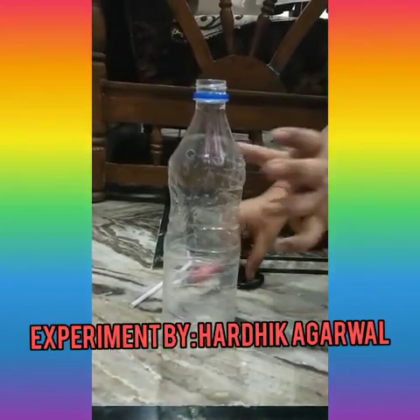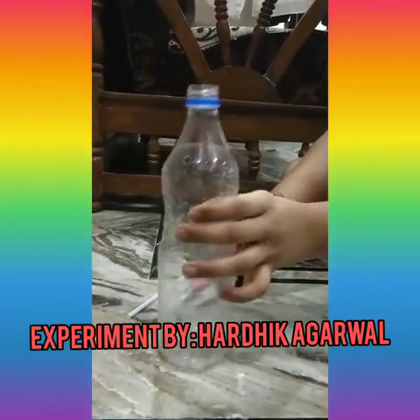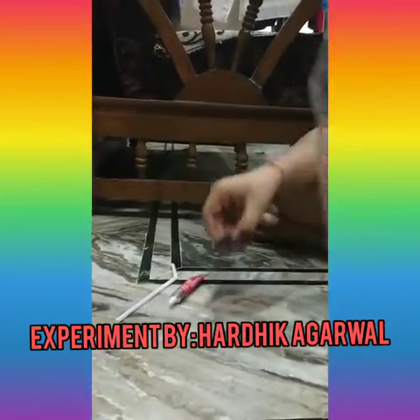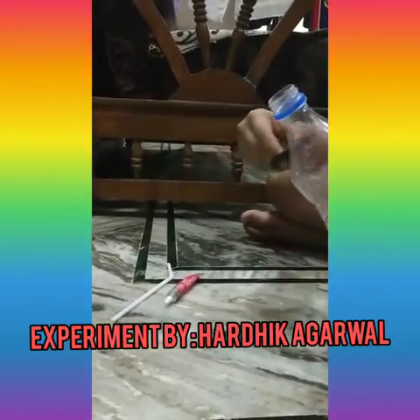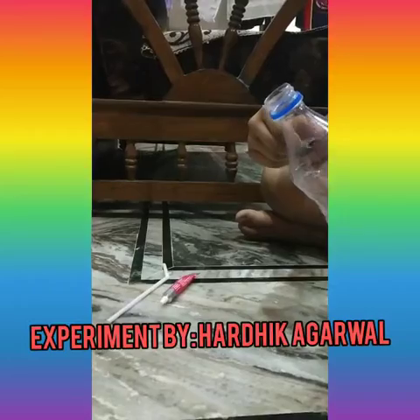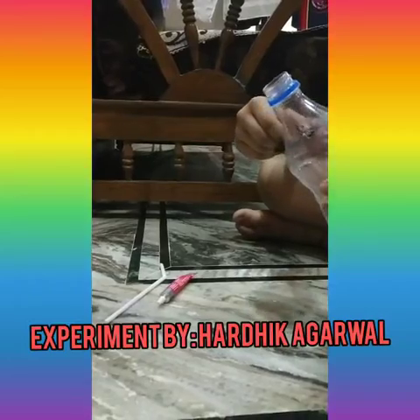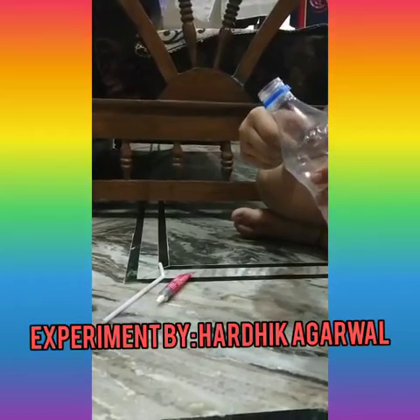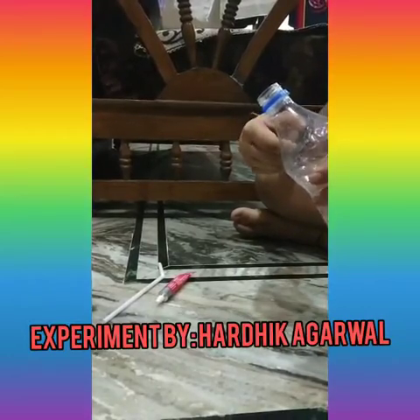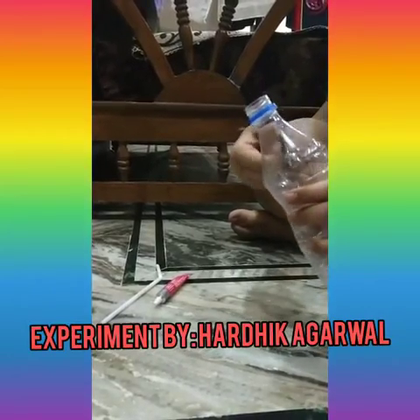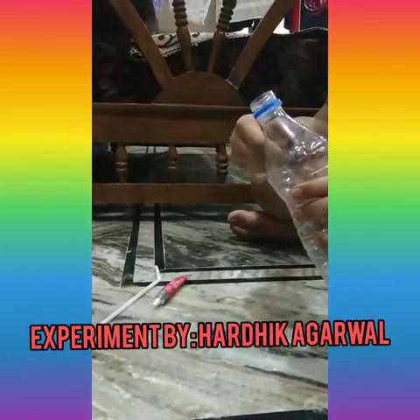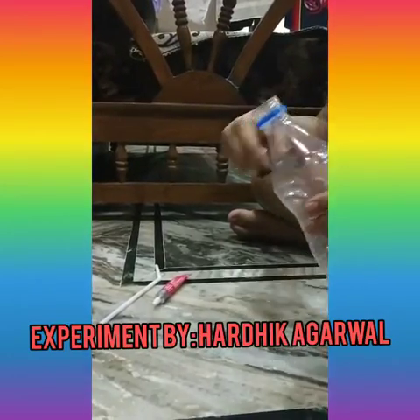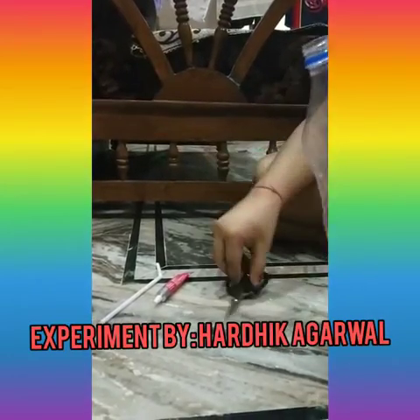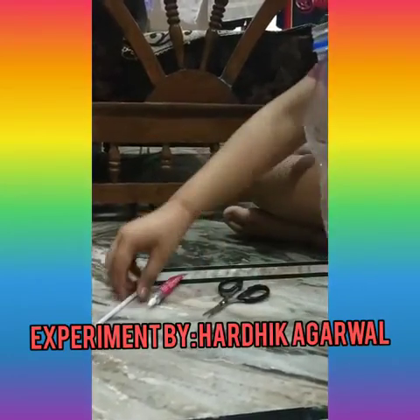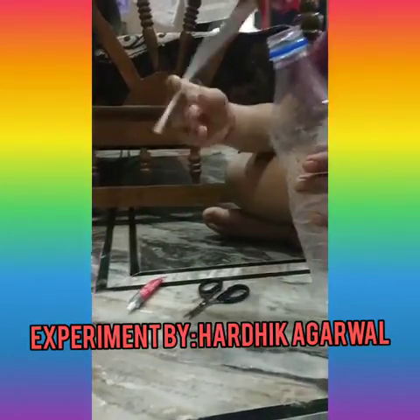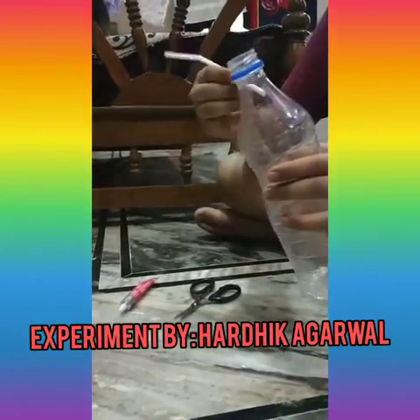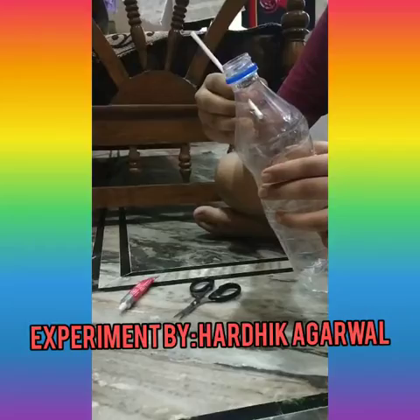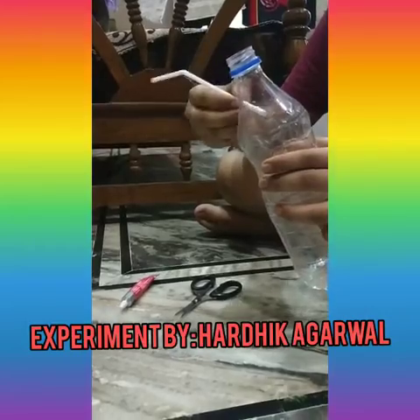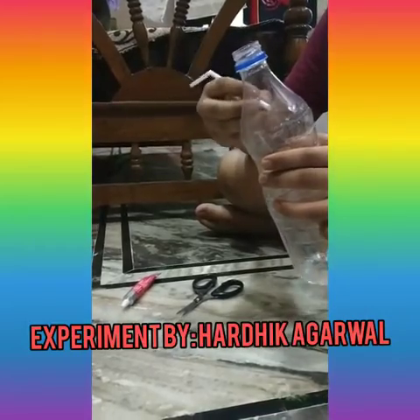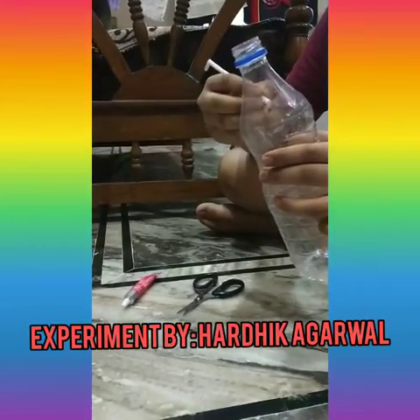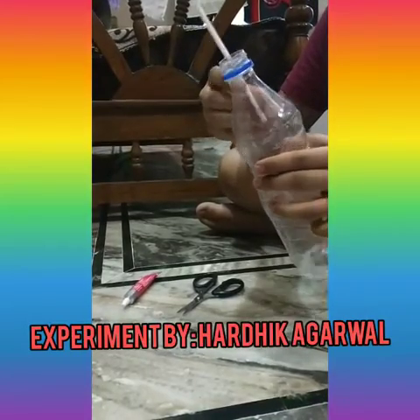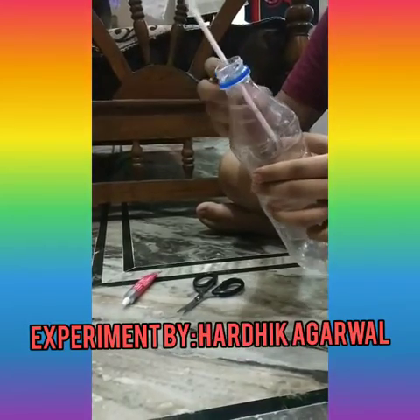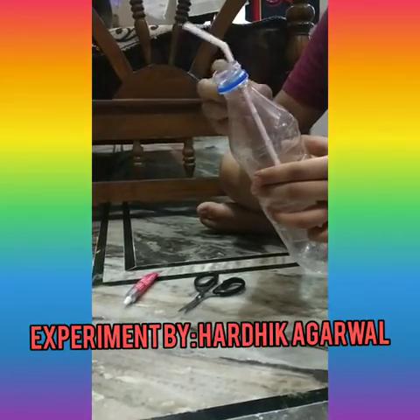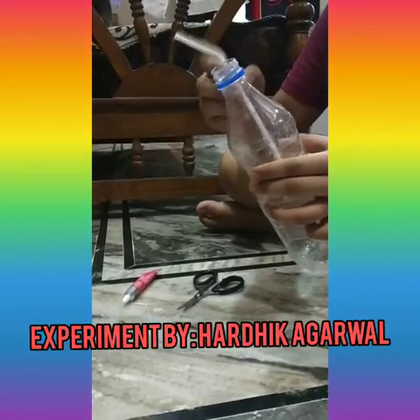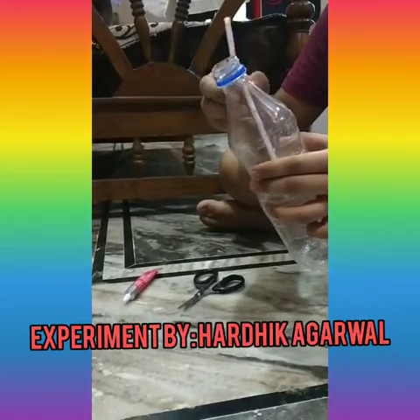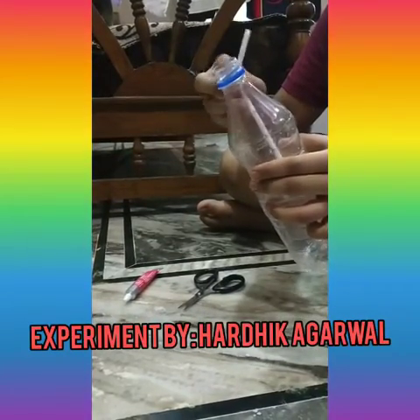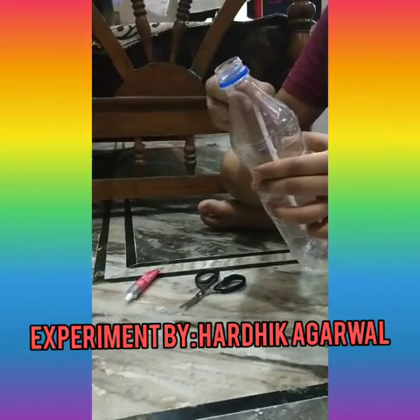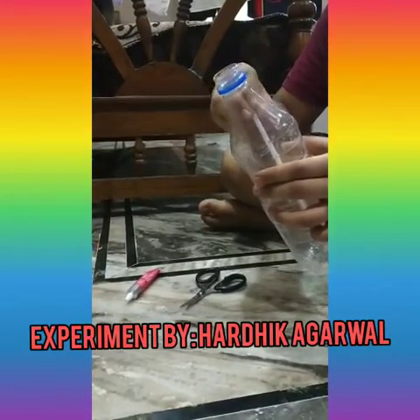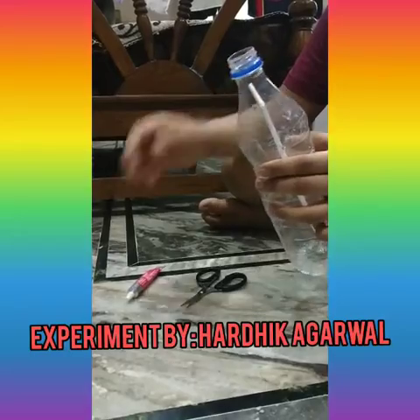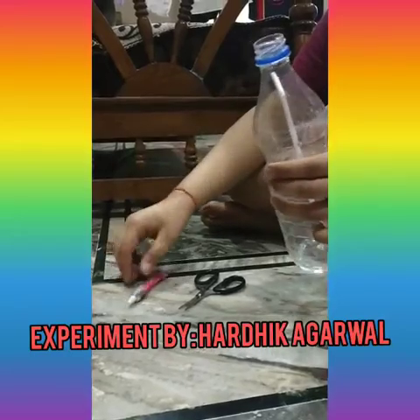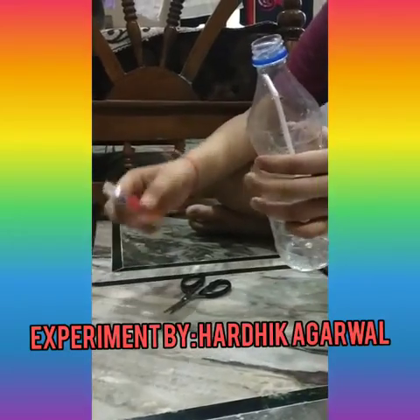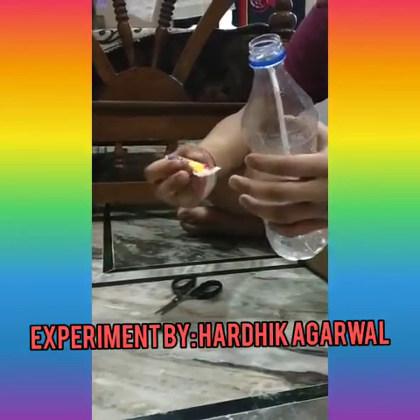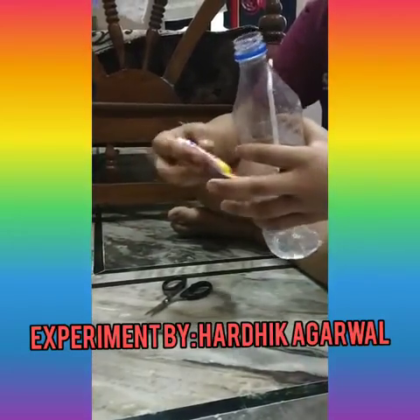First, make a hole near the mouth of the bottle with scissors and then insert a straw. Insert the straw into the bottle and secure the hole with the help of glue.